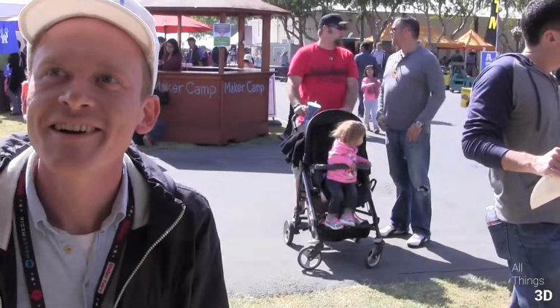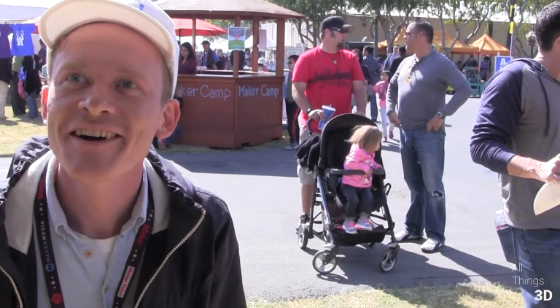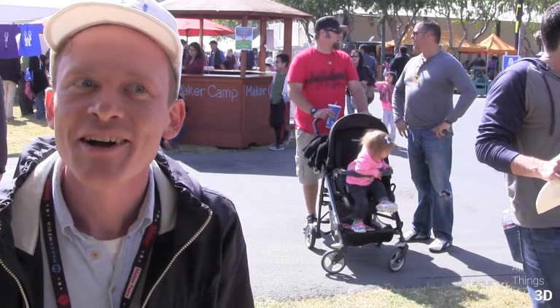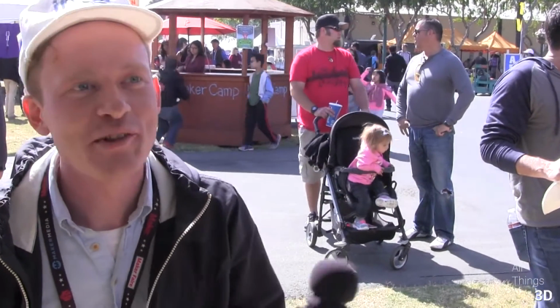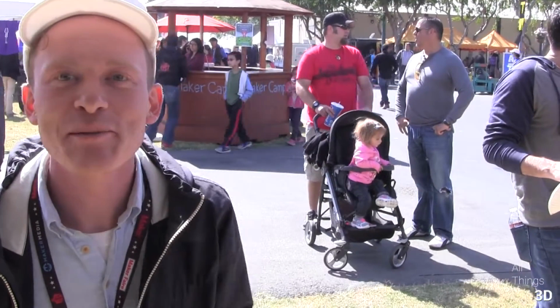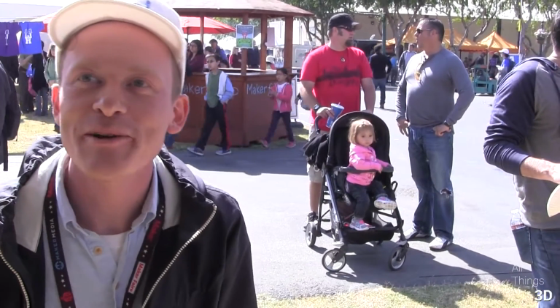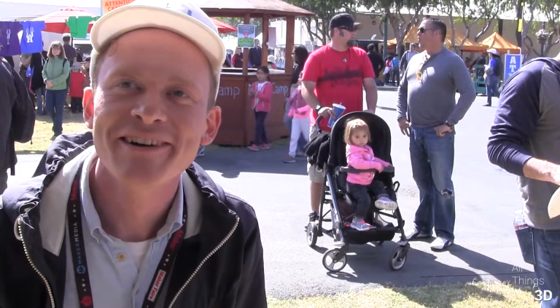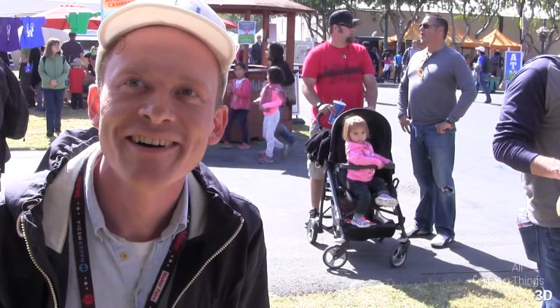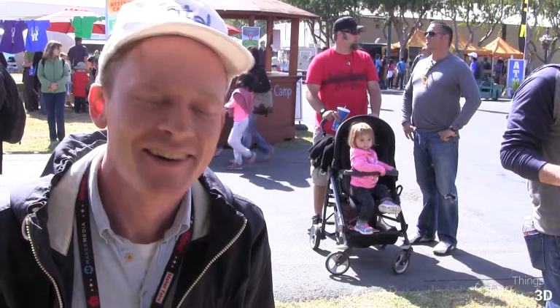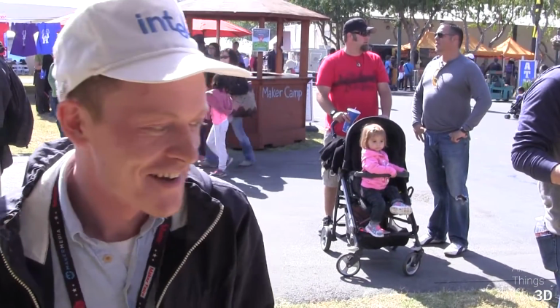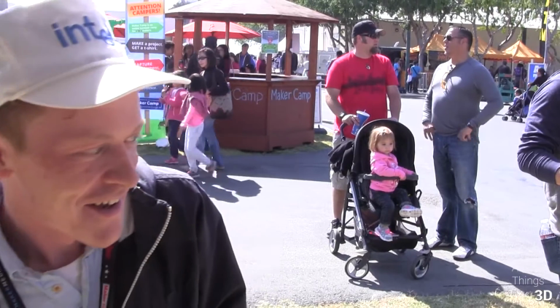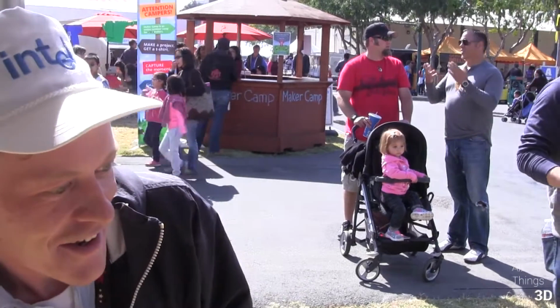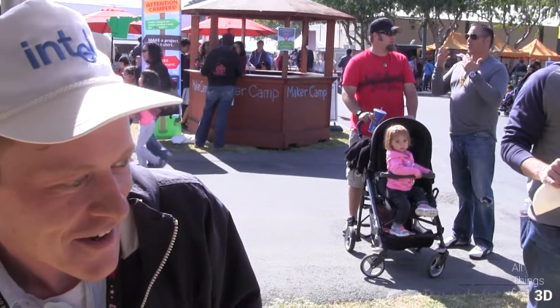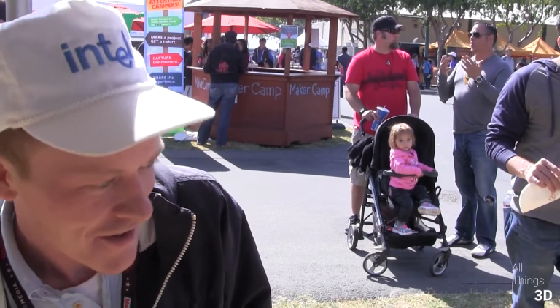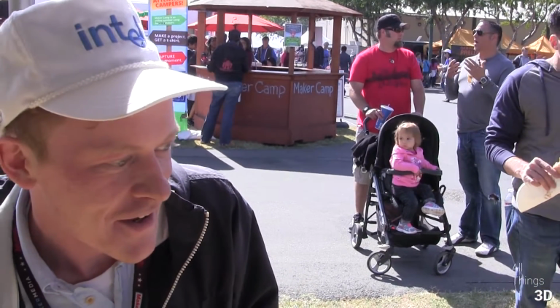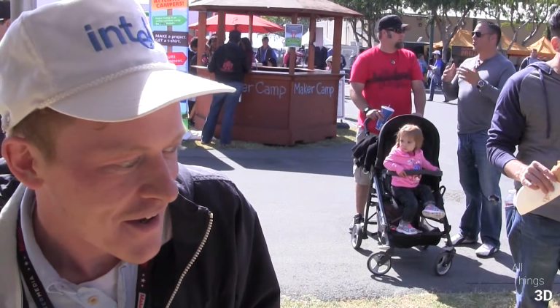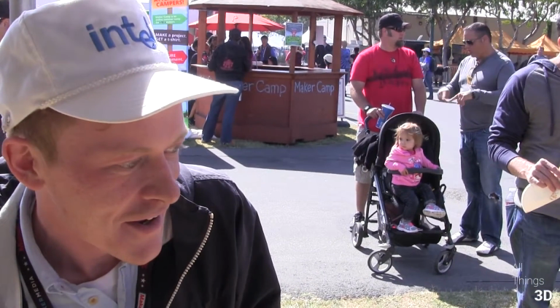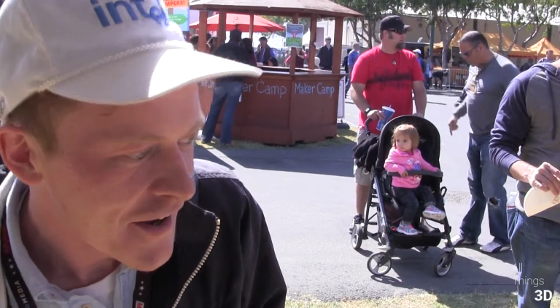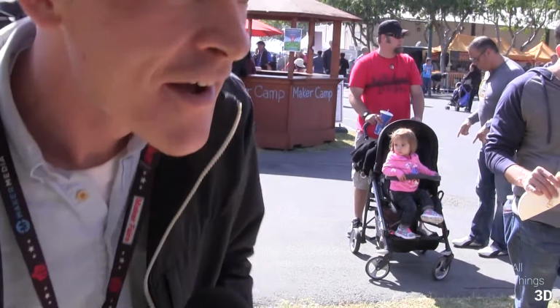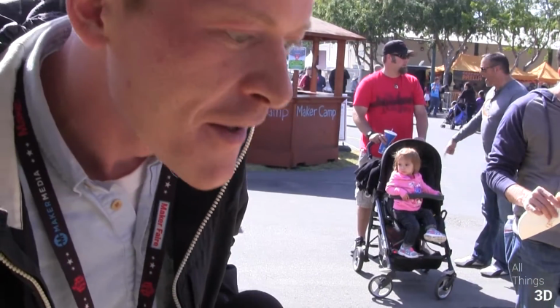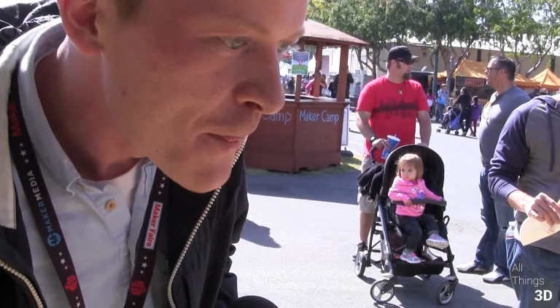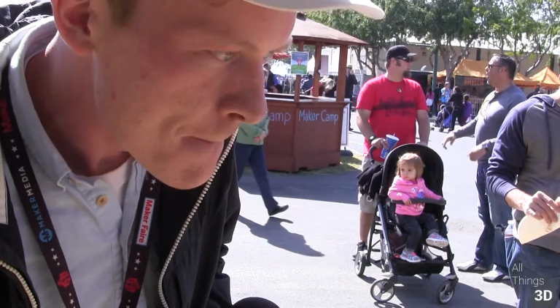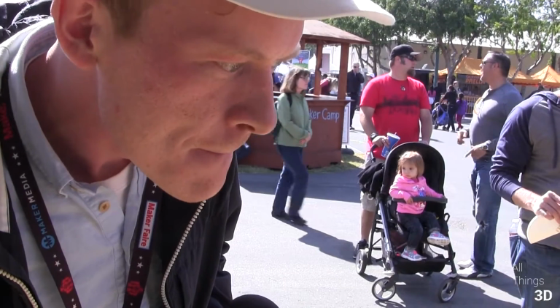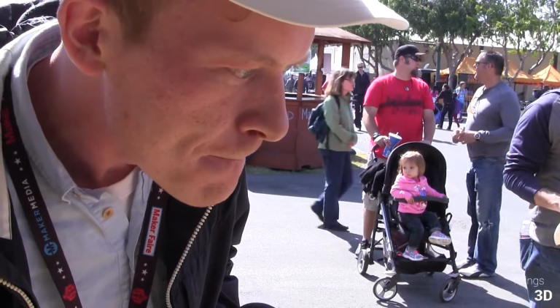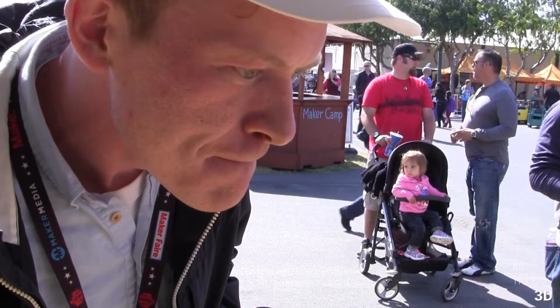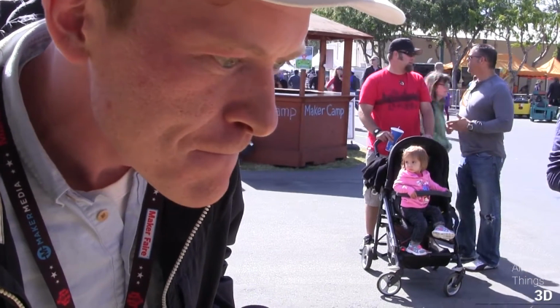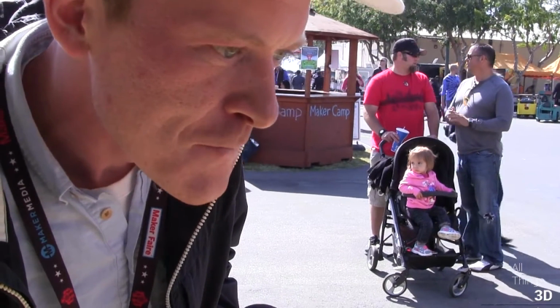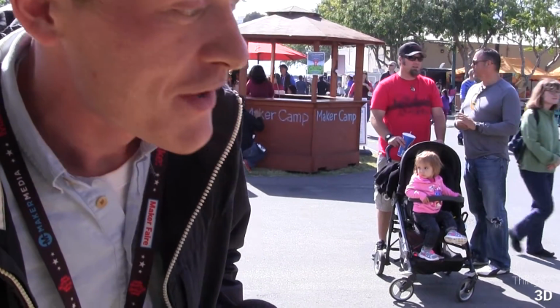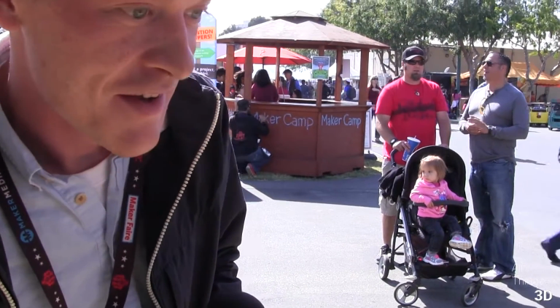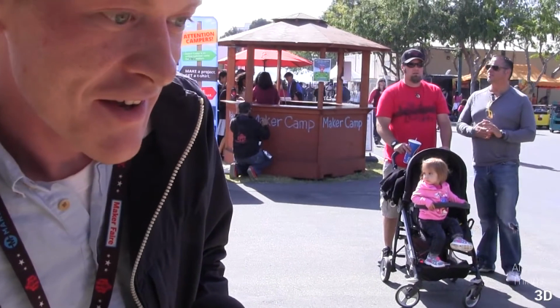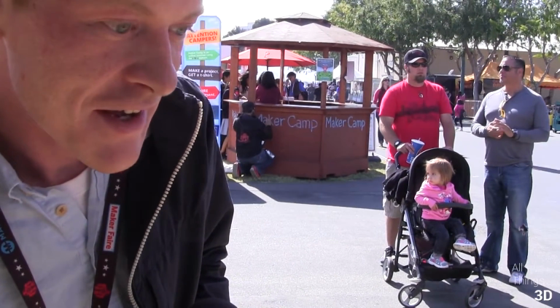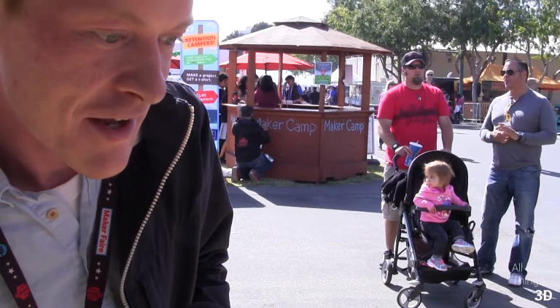It looks like I'm in the Intel booth — welcome. I noticed that you've got these very interesting spiders. I've looked into these kits before, and the kits are a little bit pricey. But I noticed they have Intel logos on them. What makes these a little different than what I've seen in the past?